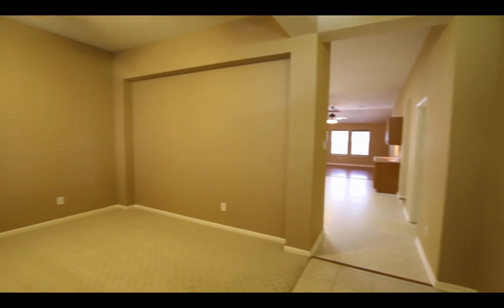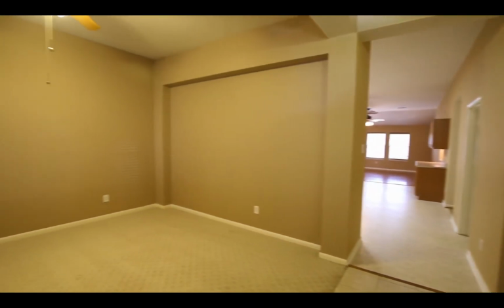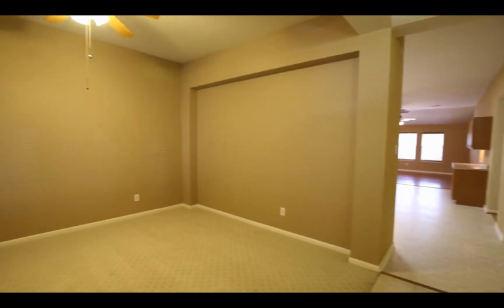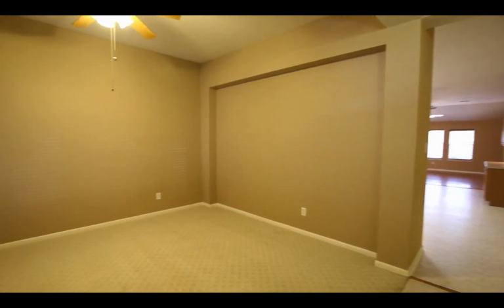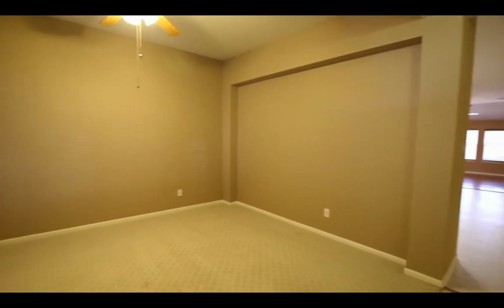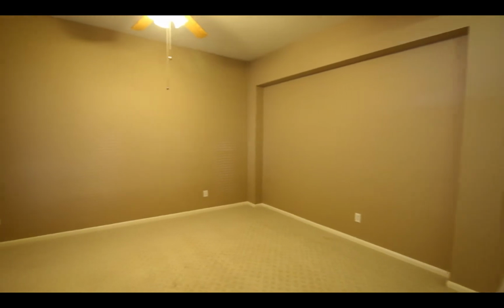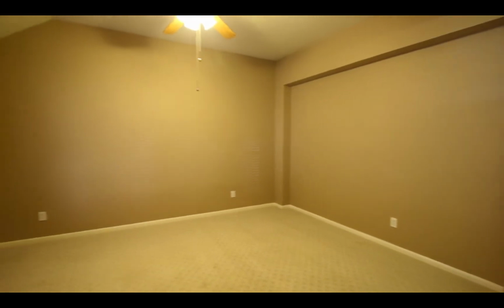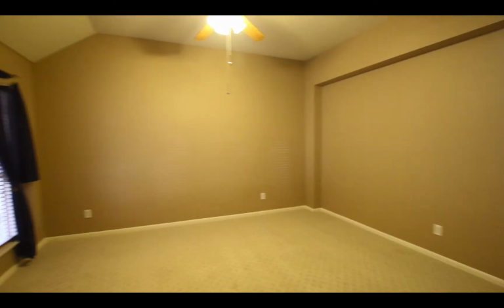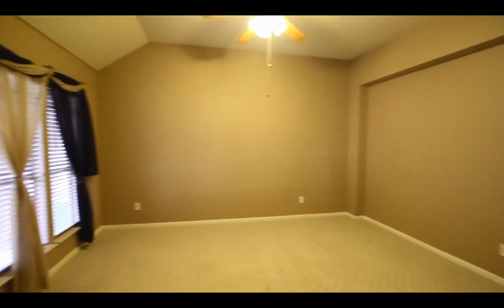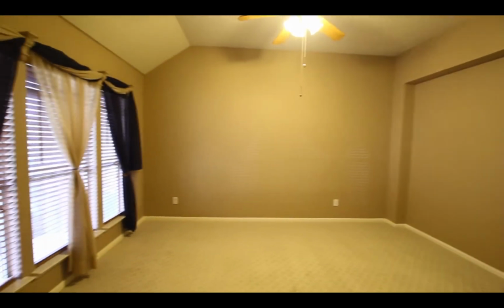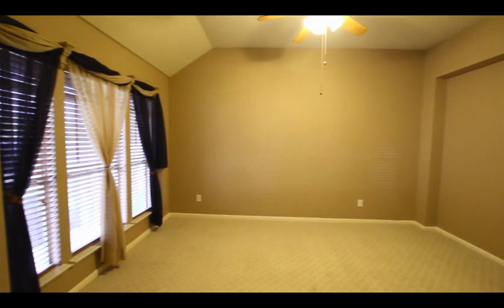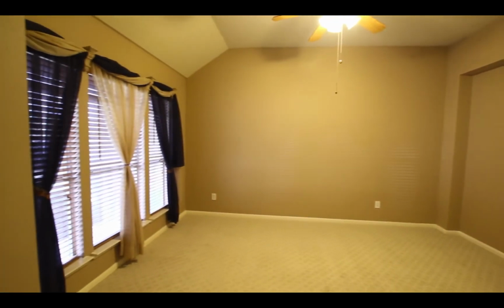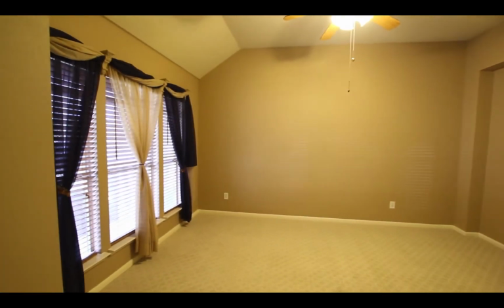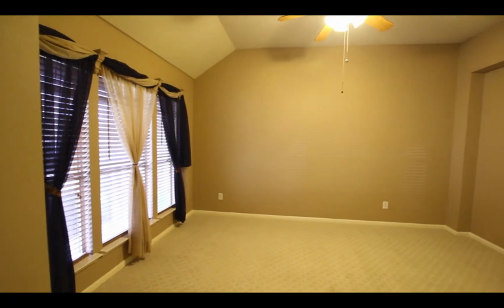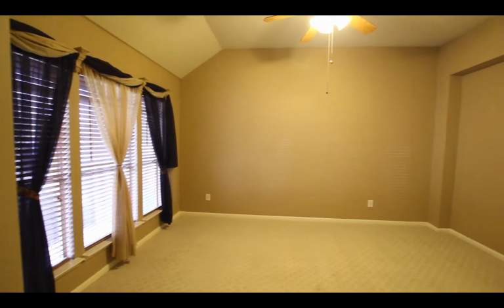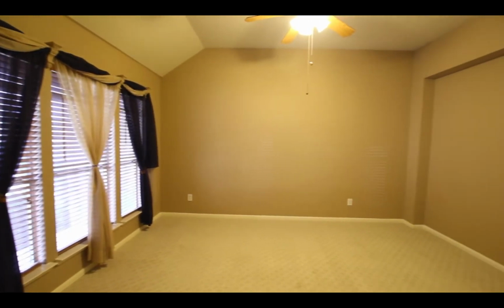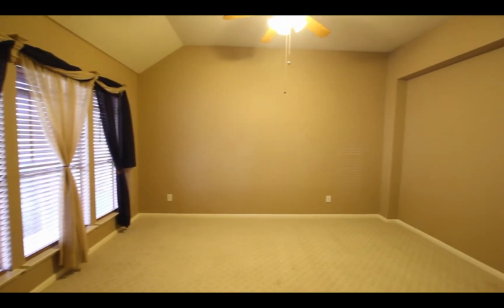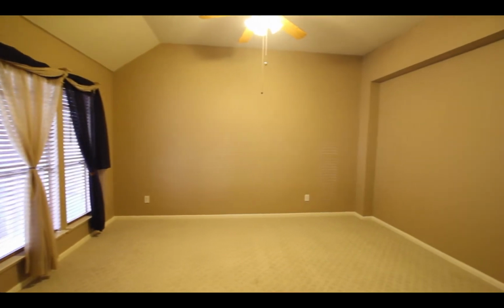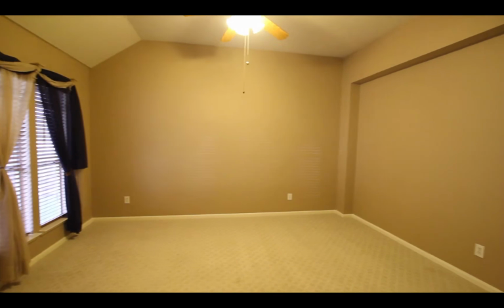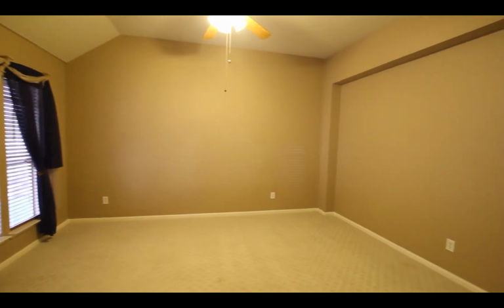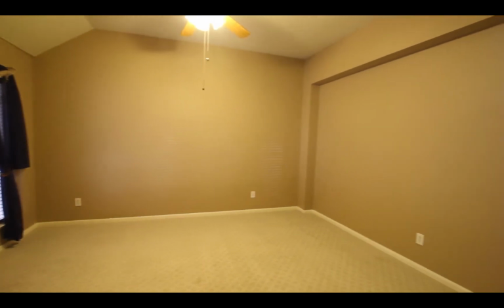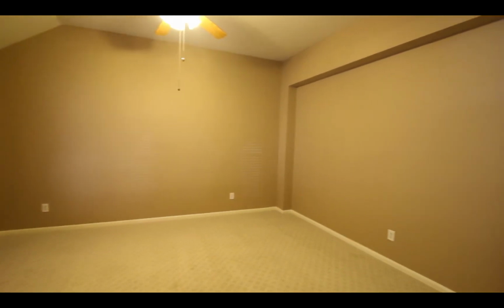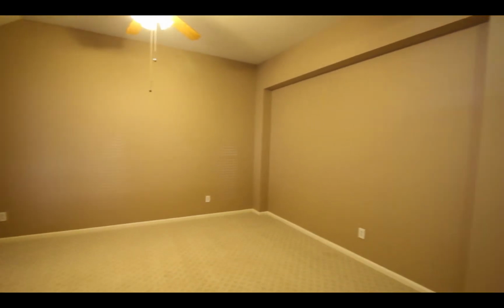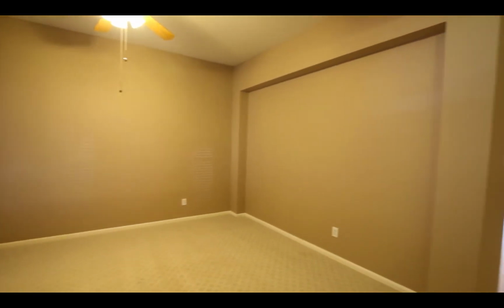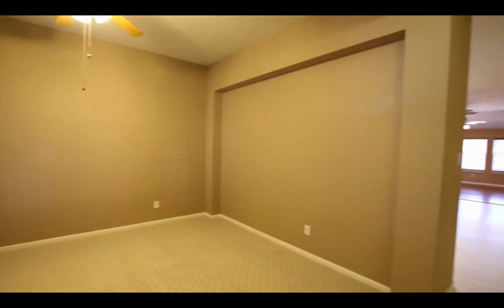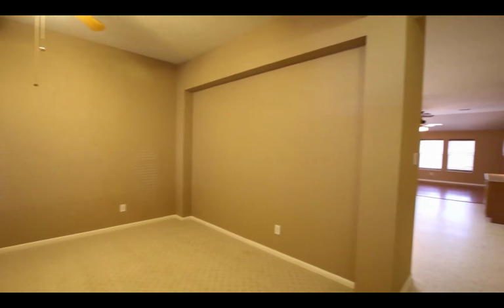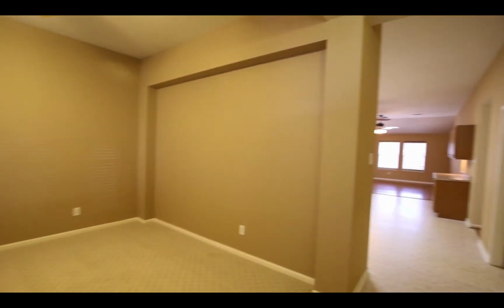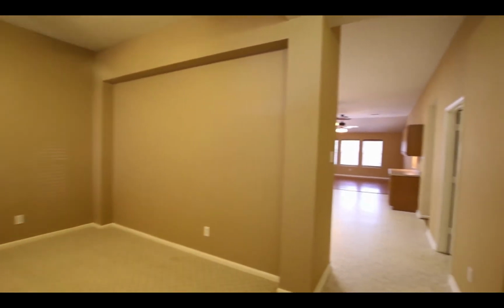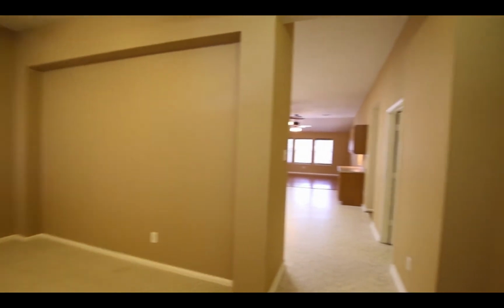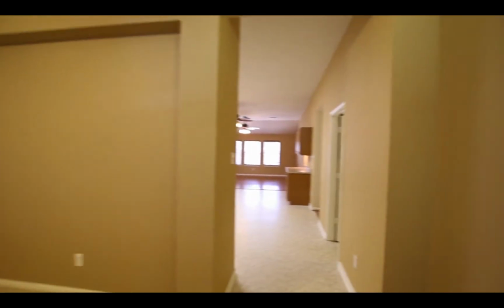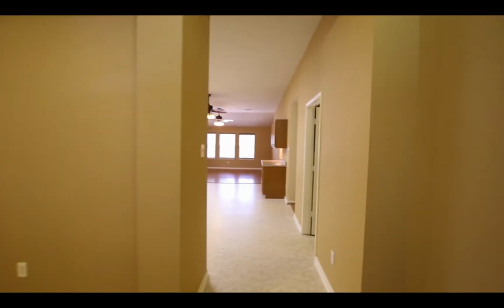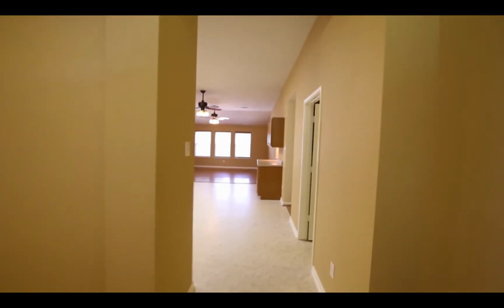Right when you come inside the front door, go to your left and you'll have the formal dining room — or formal living if you're not a formal dining room person. Notice there are some little niches on the wall, and it does have ceiling fans installed as well.